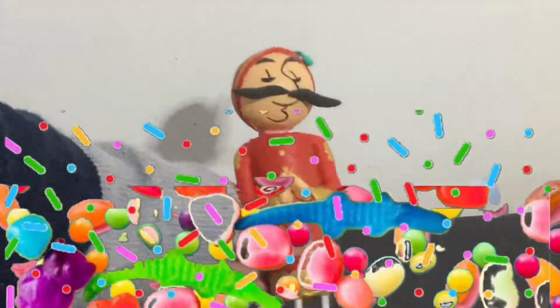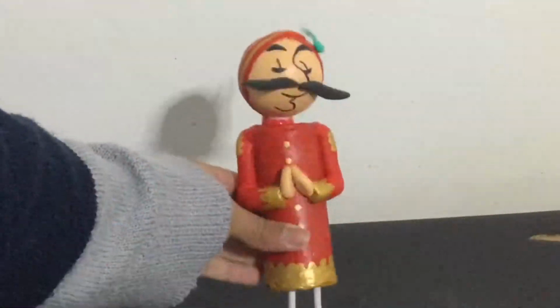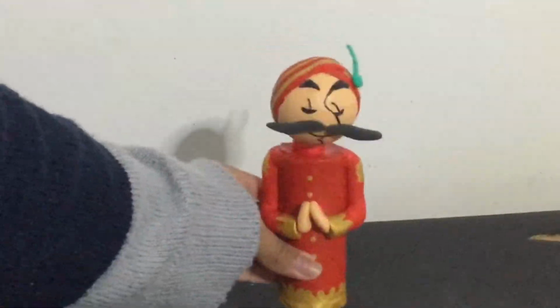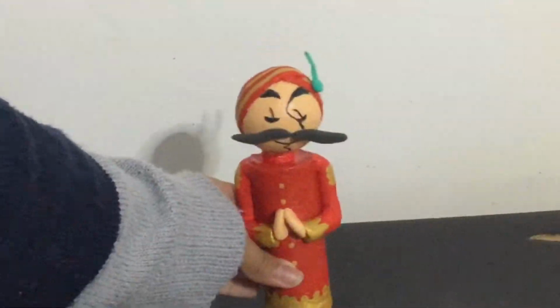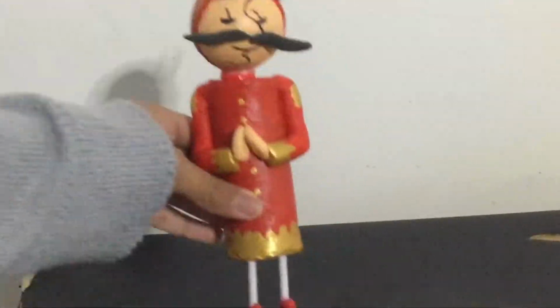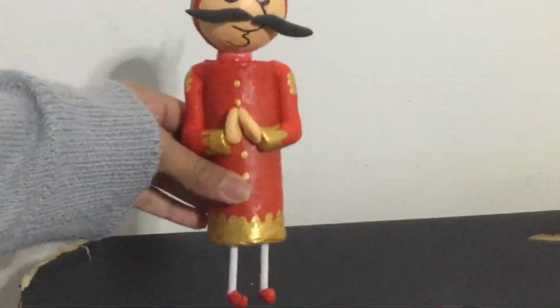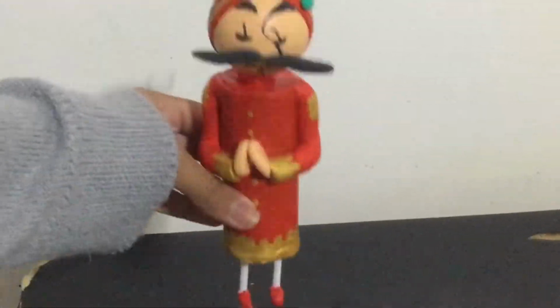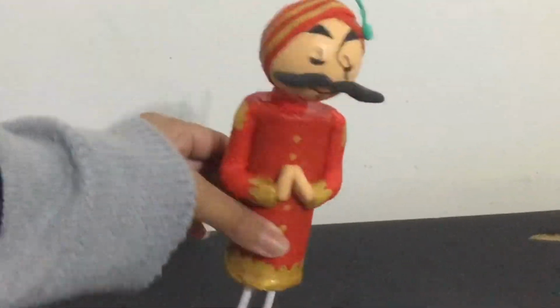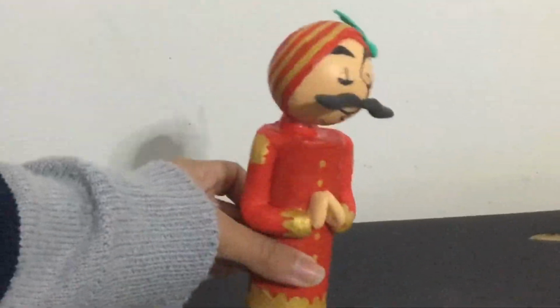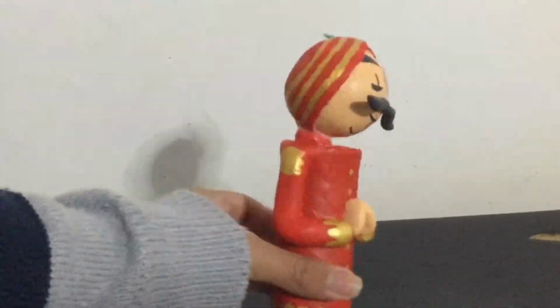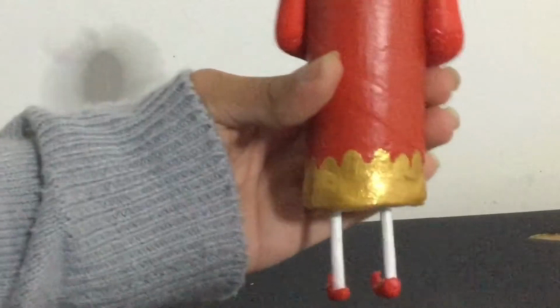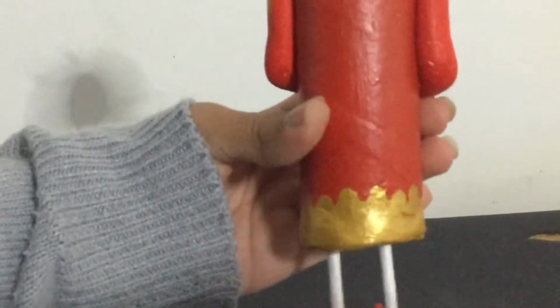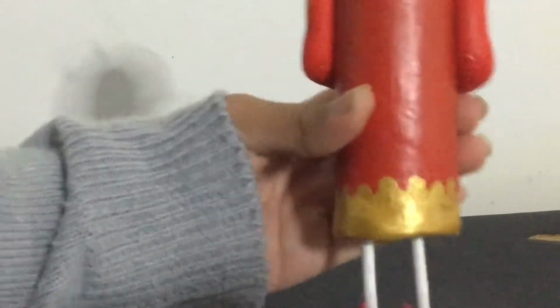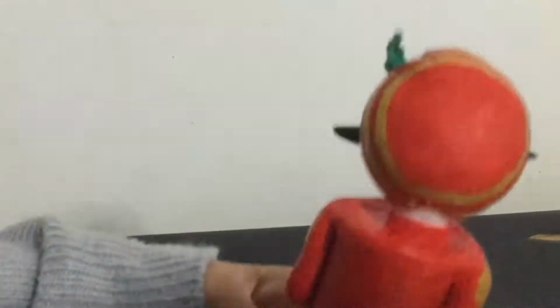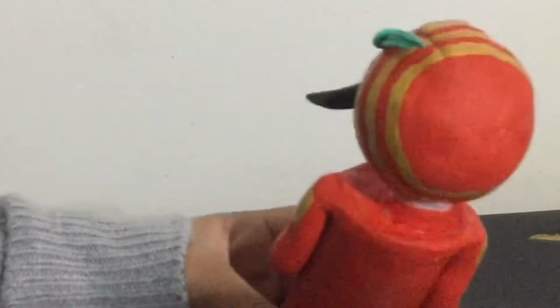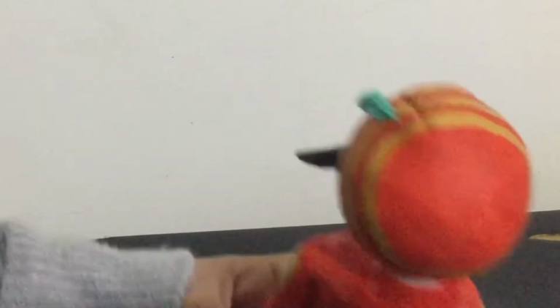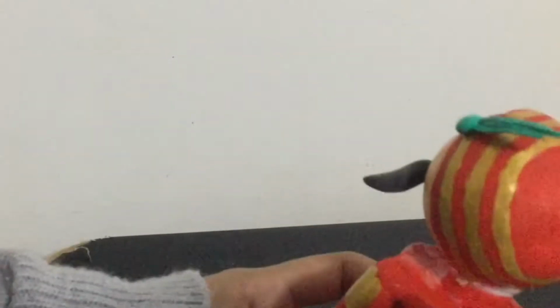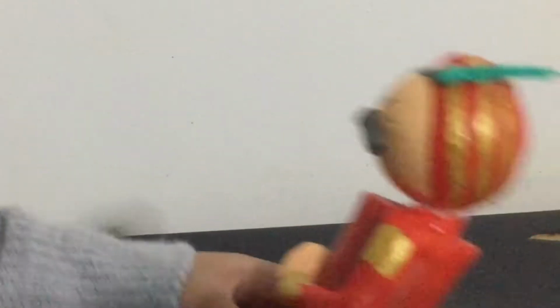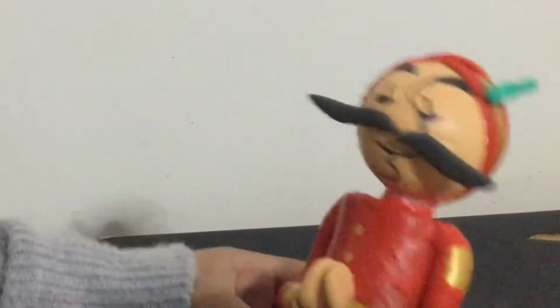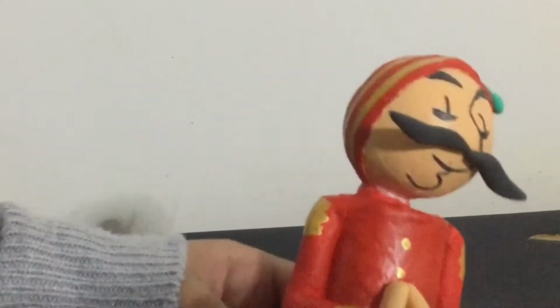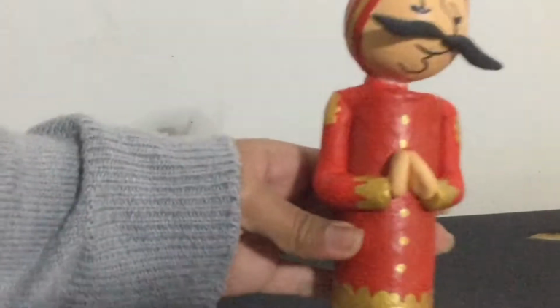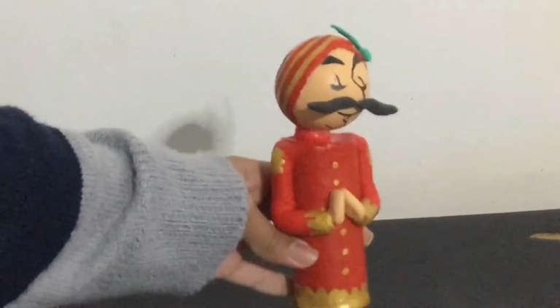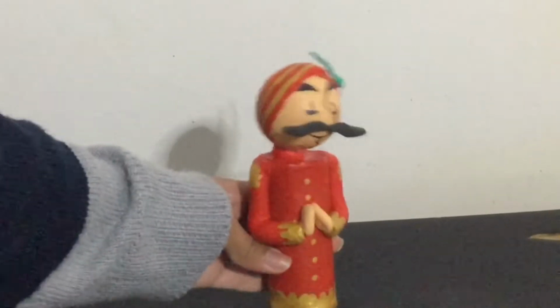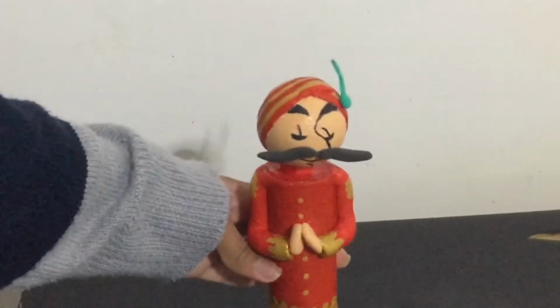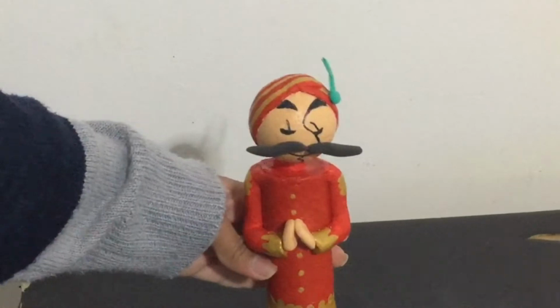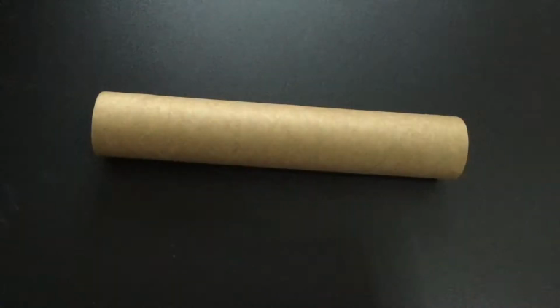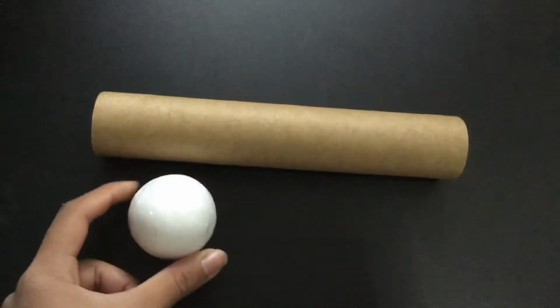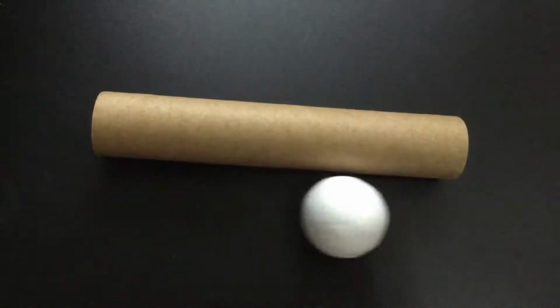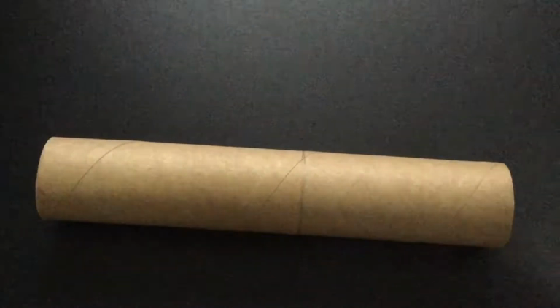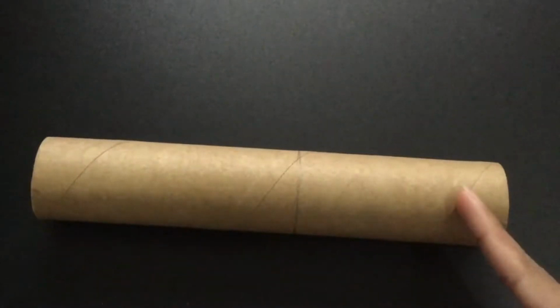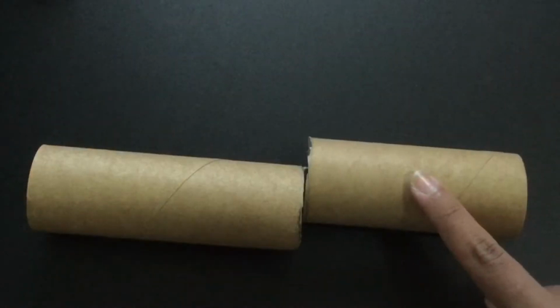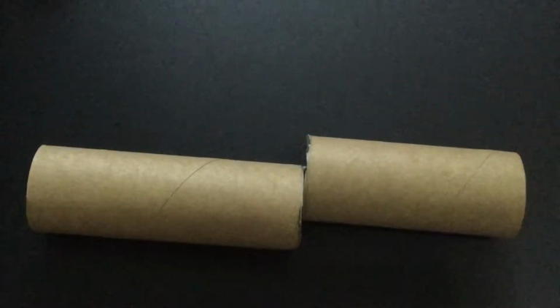Hi everyone! Today let's create this super amazing Air India Maharaj character. Let's start by taking a styrofoam ball and kitchen tissue roll.